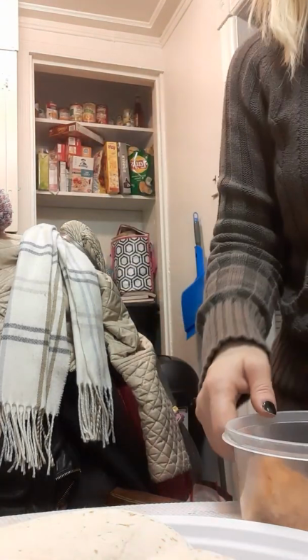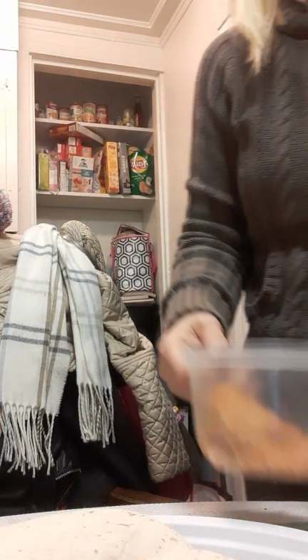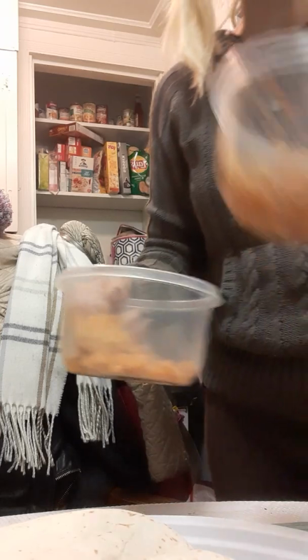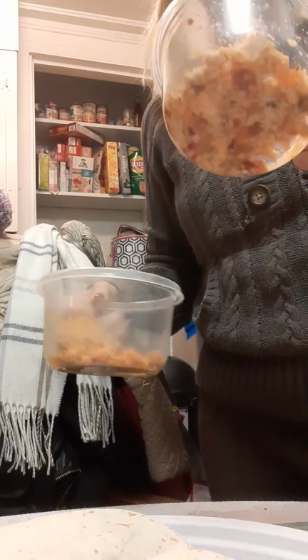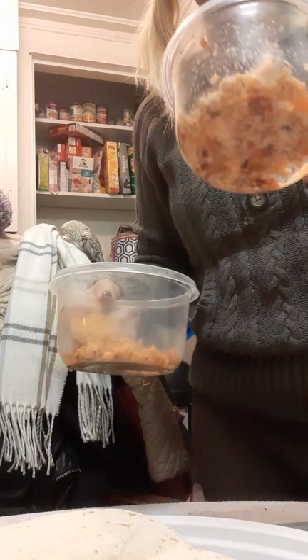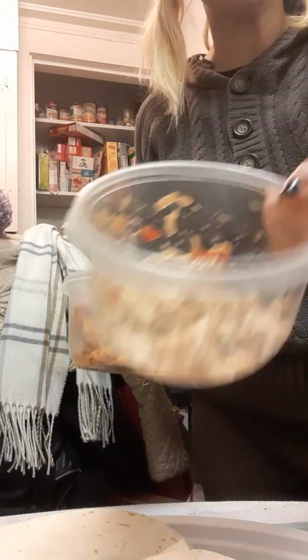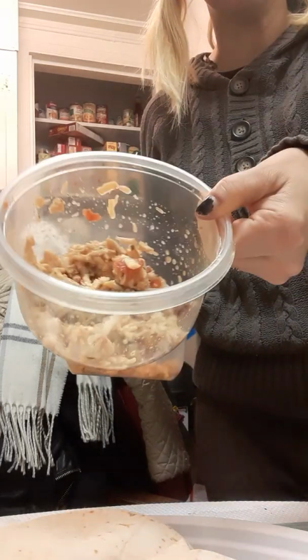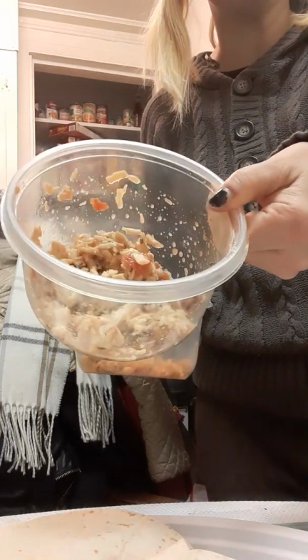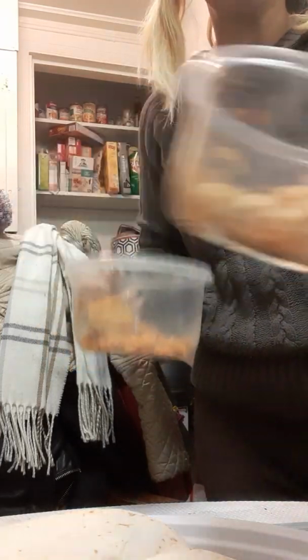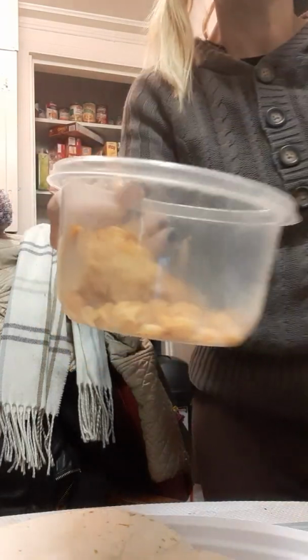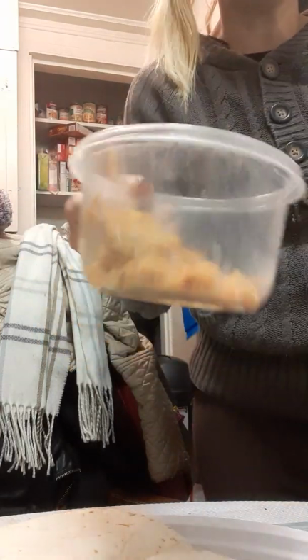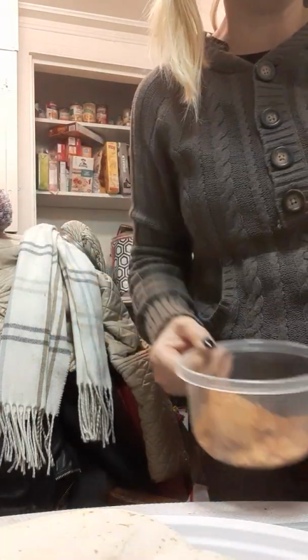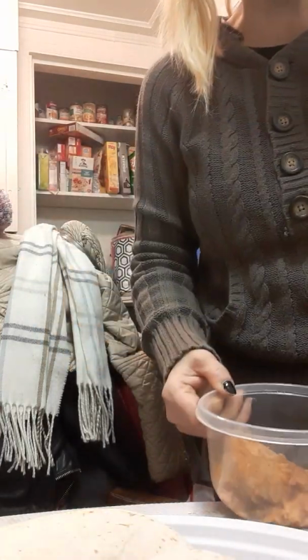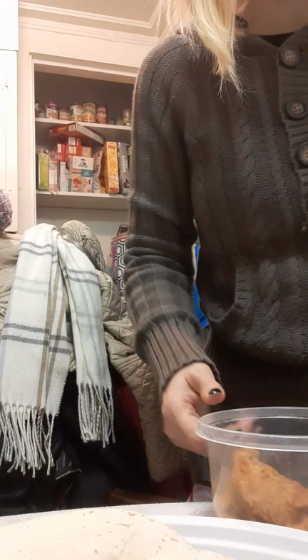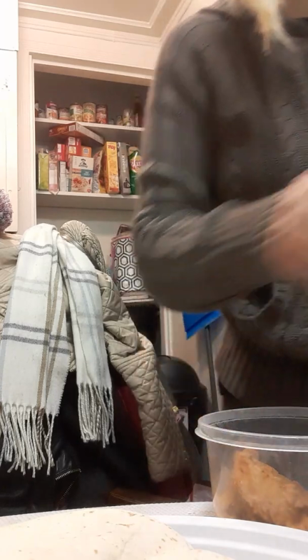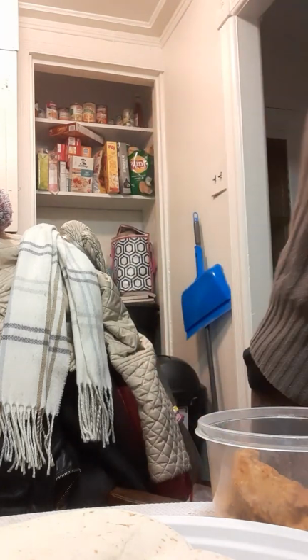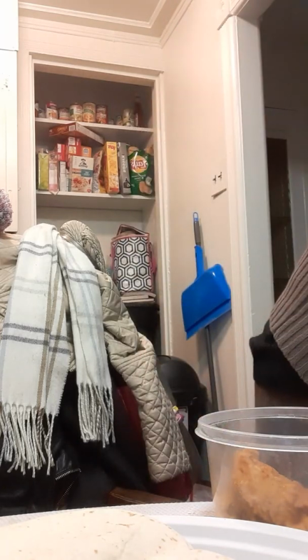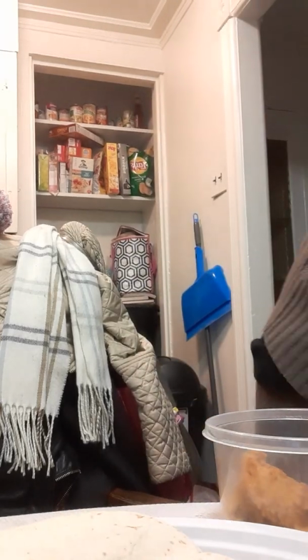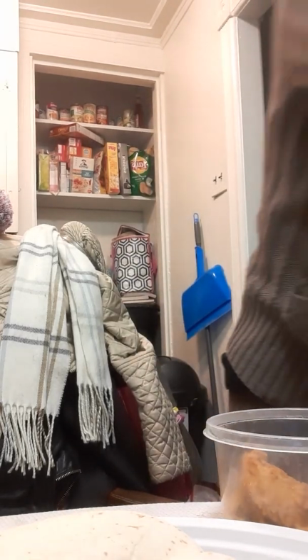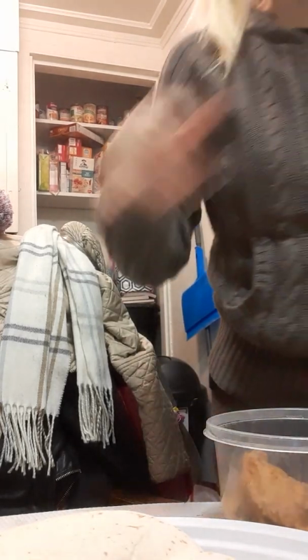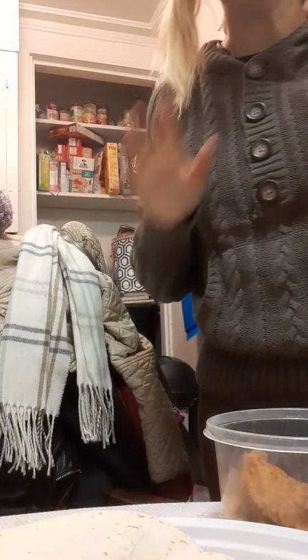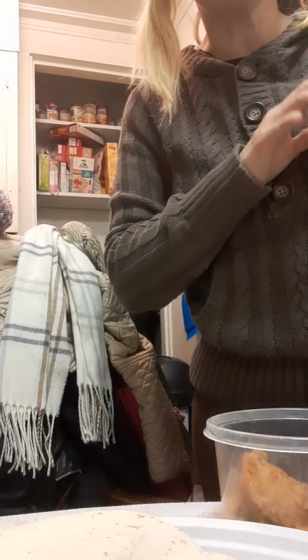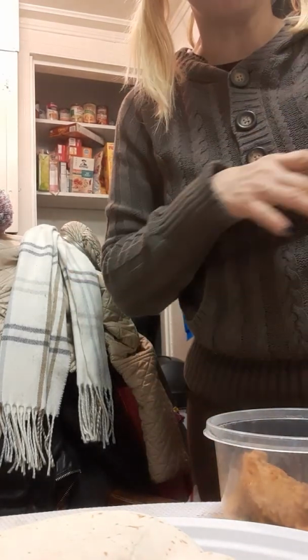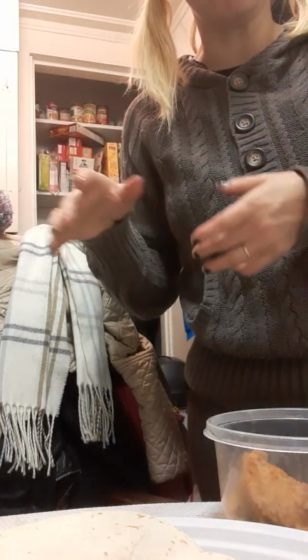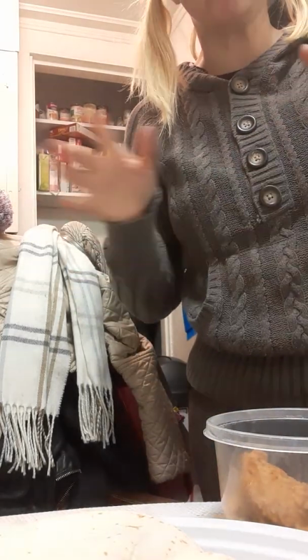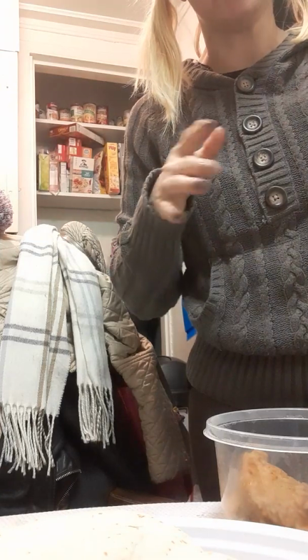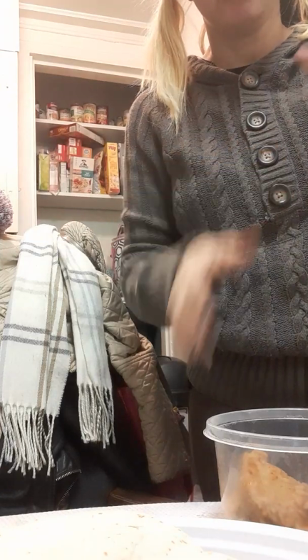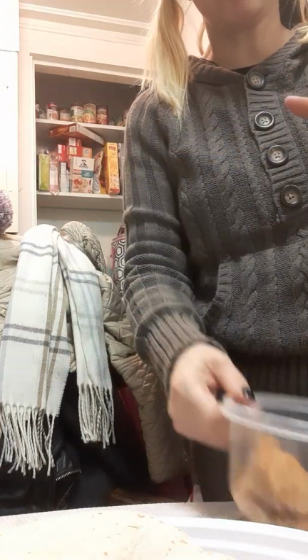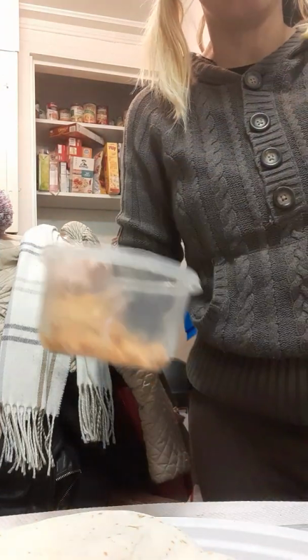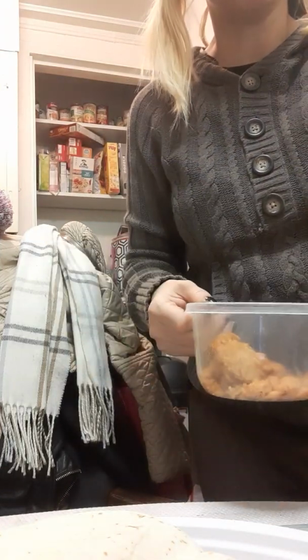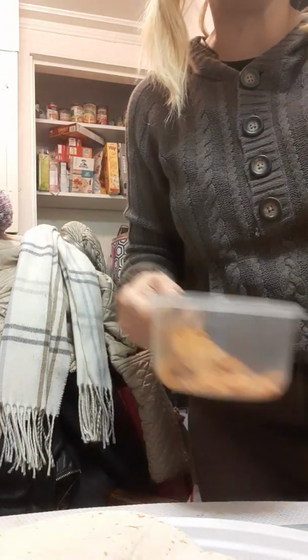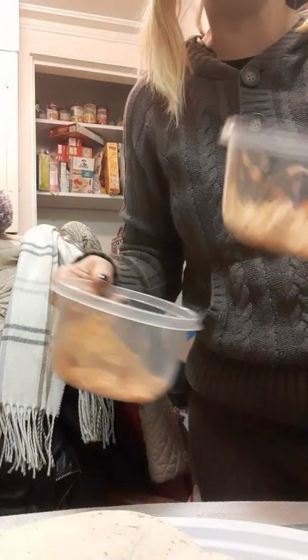So we have a mango chicken and pineapple salad and some rice — Spanish rice. We can either do another taco with rice, or a salad and rice.